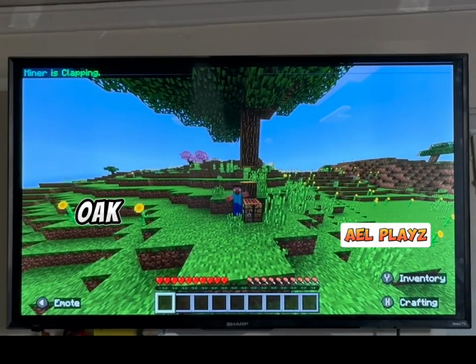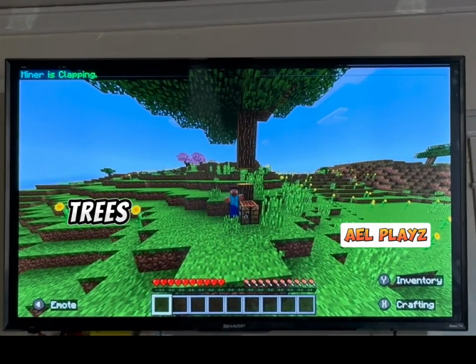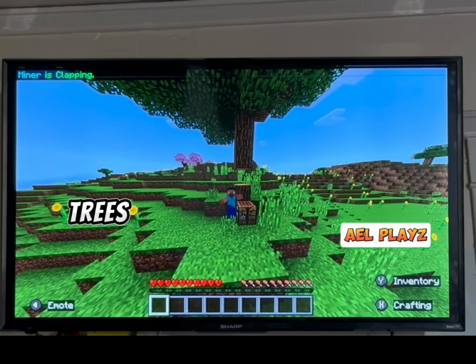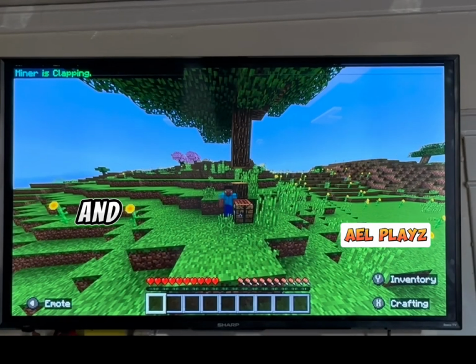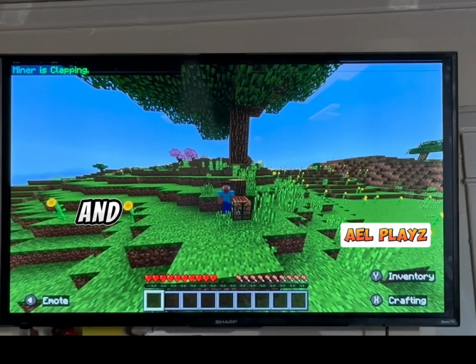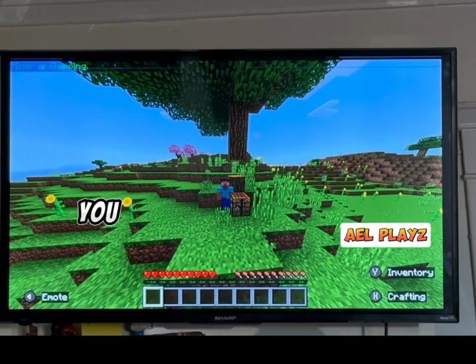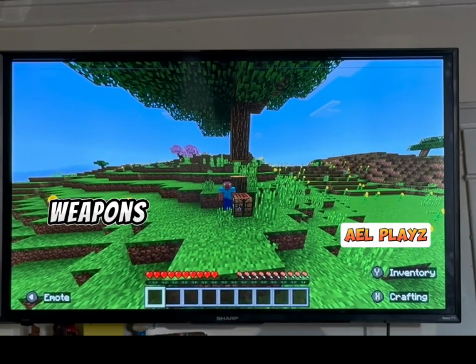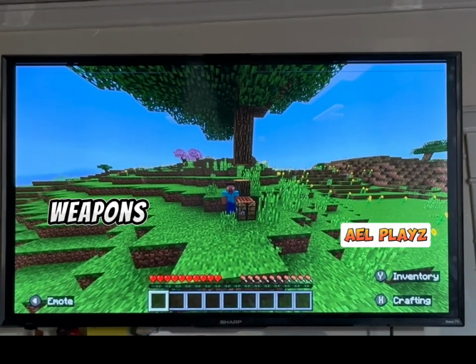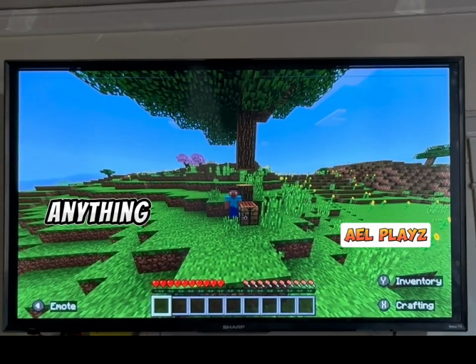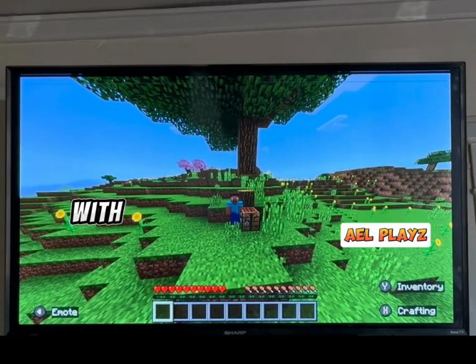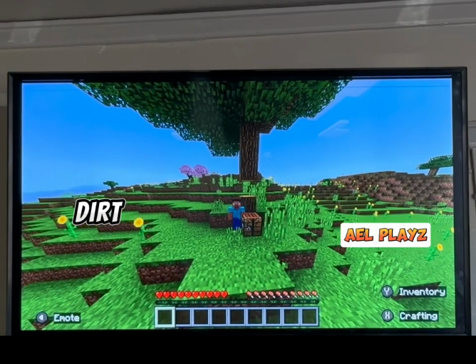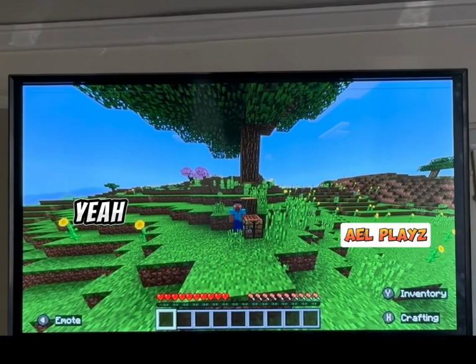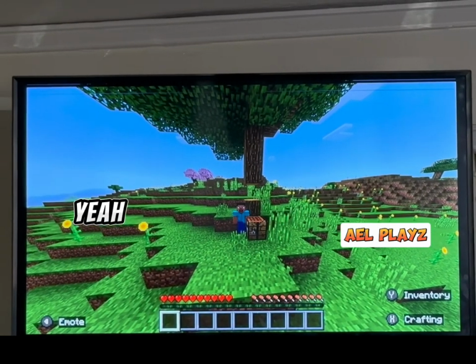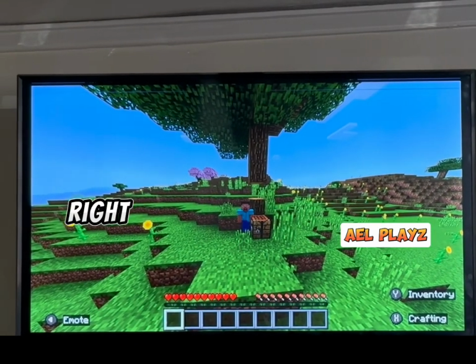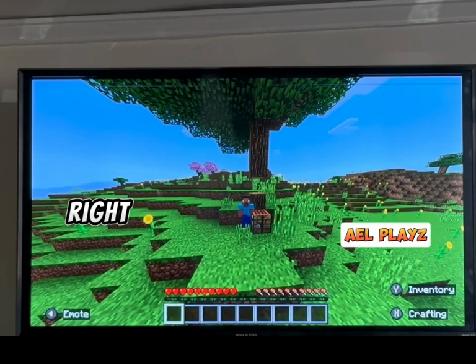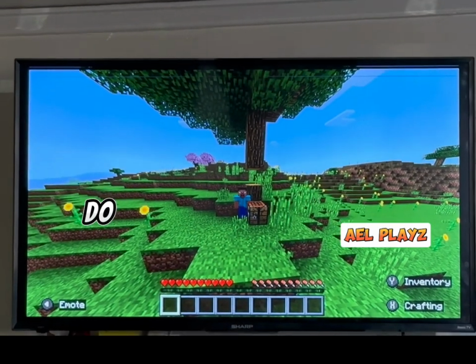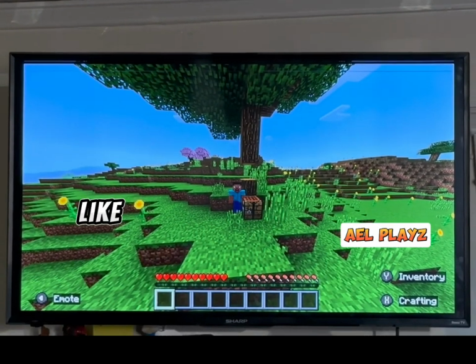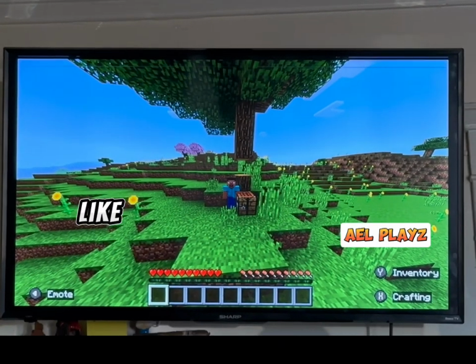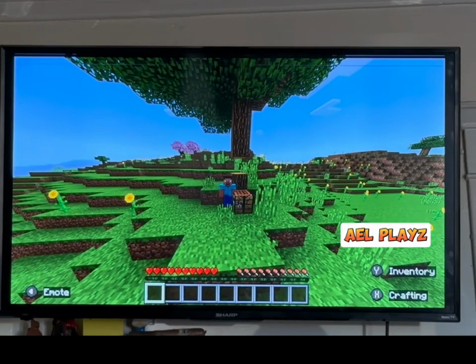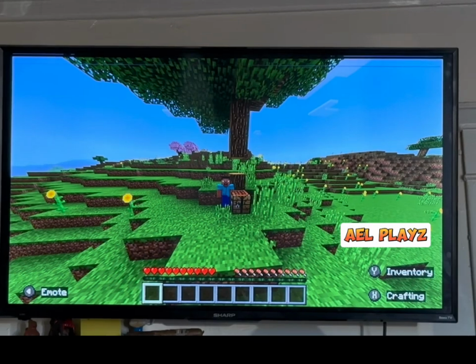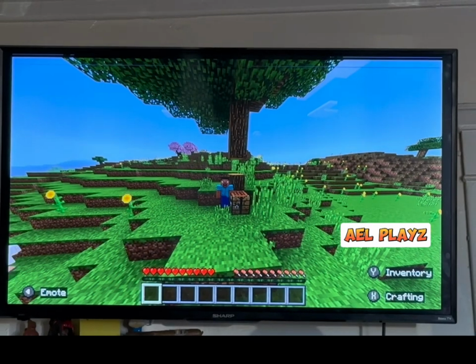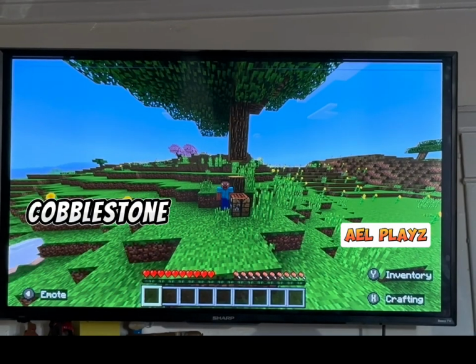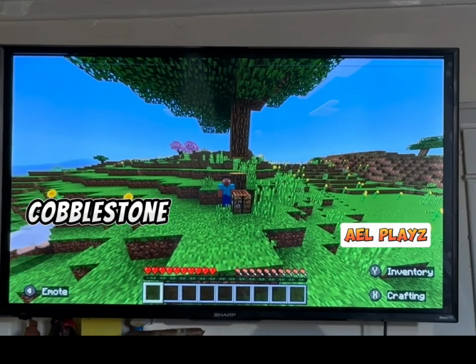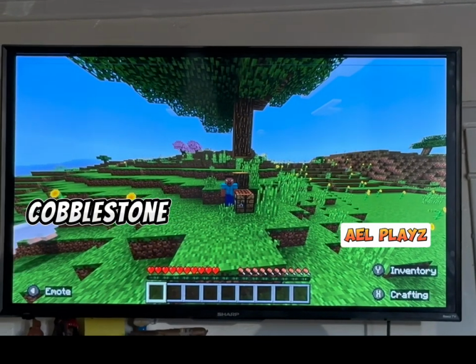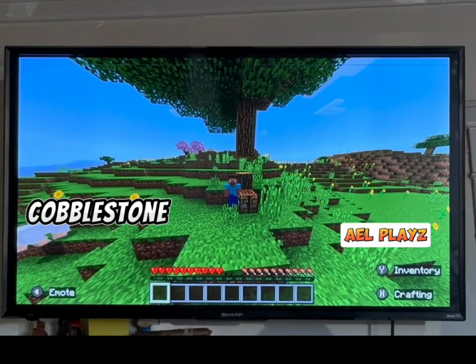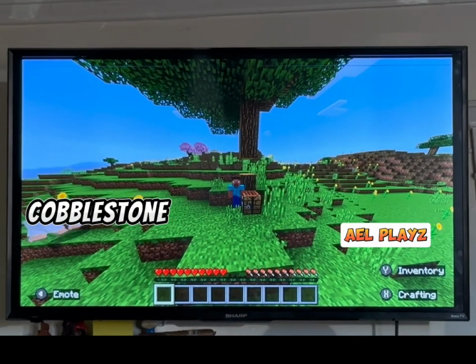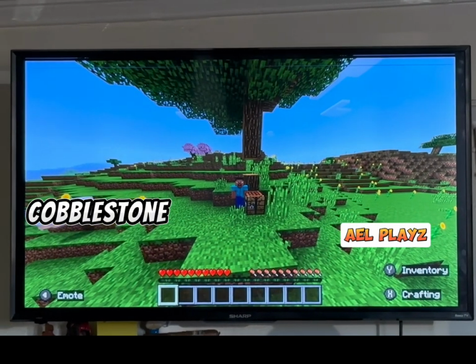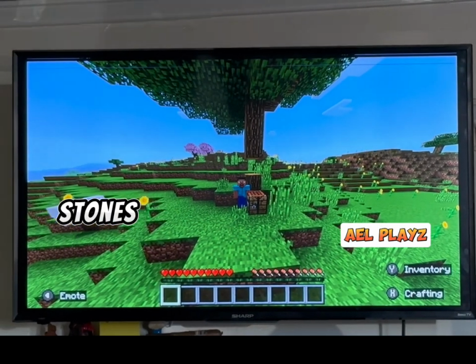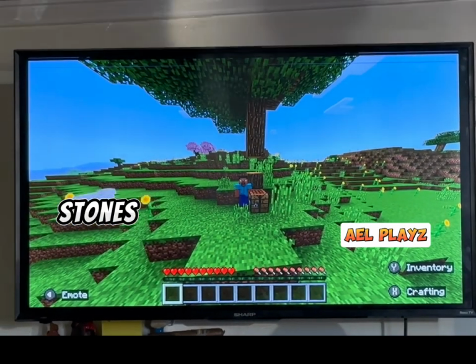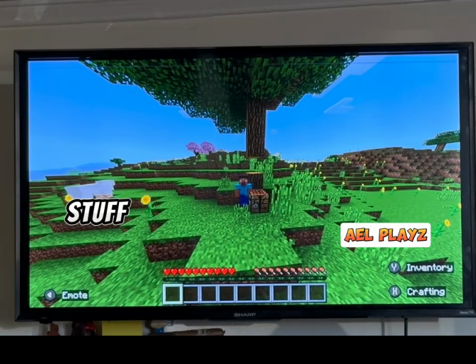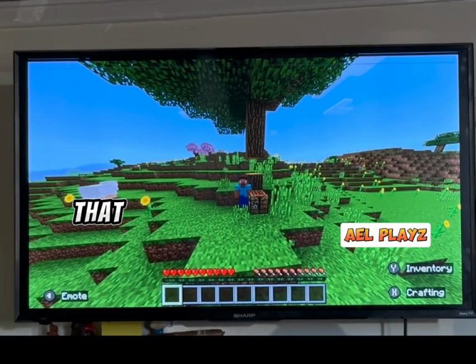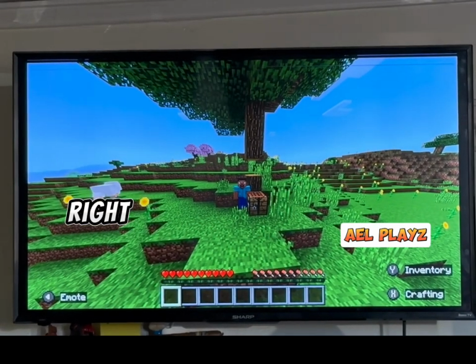Like oak trees. And you can make weapons. You can't make anything with dirt though. You can do like cobblestone, stones and stuff like that.